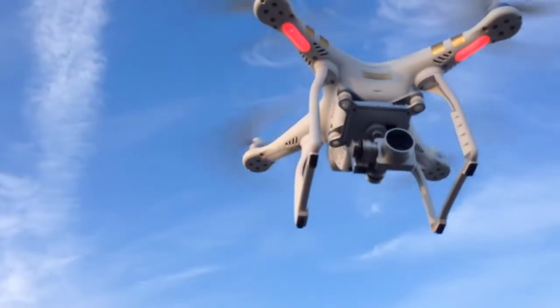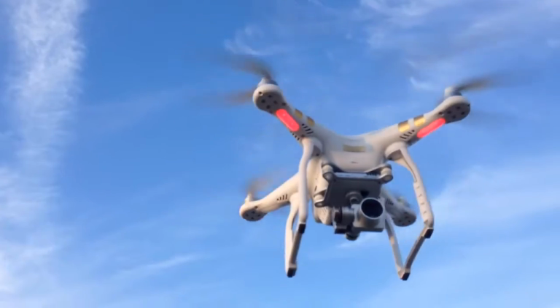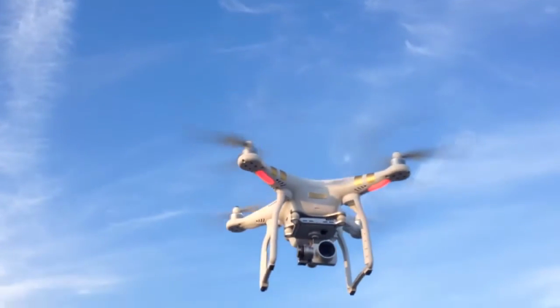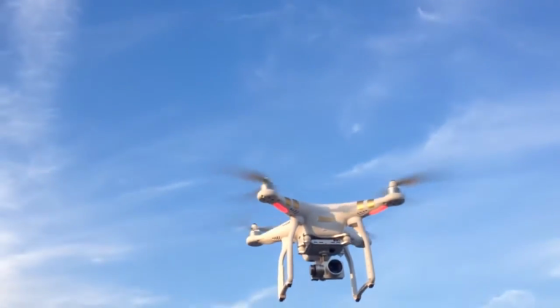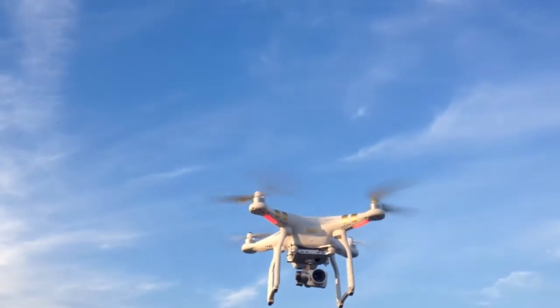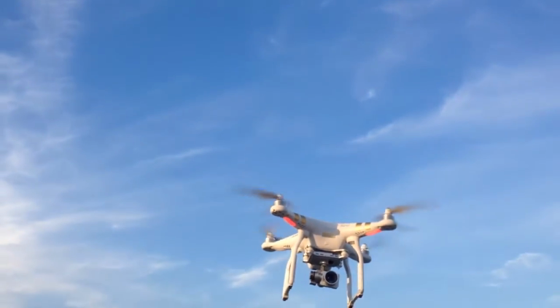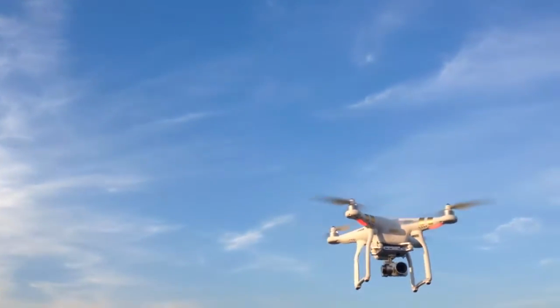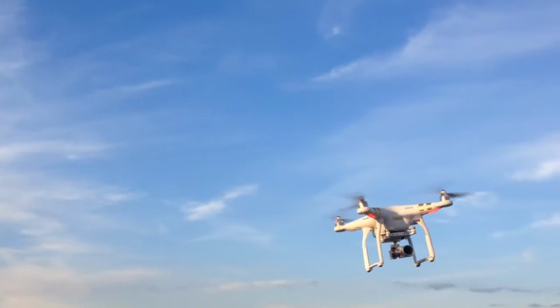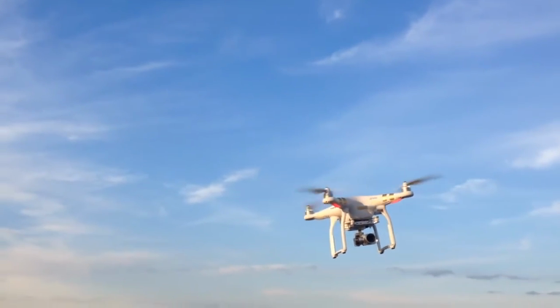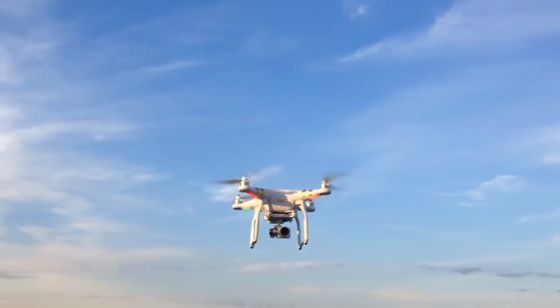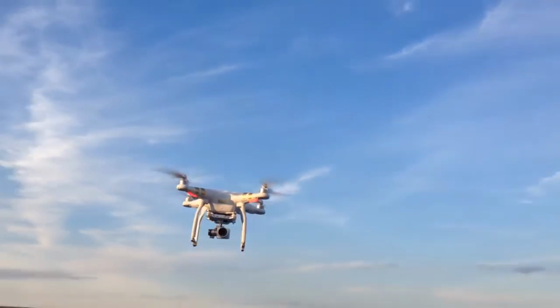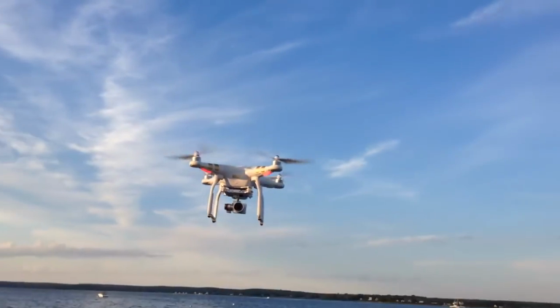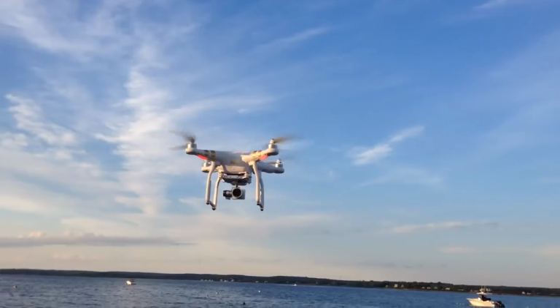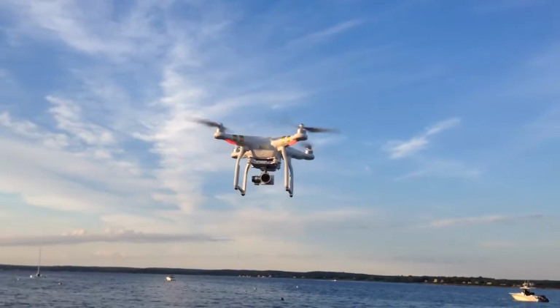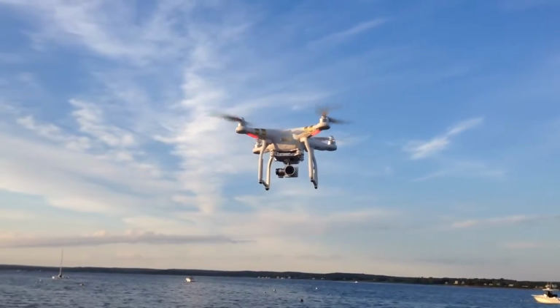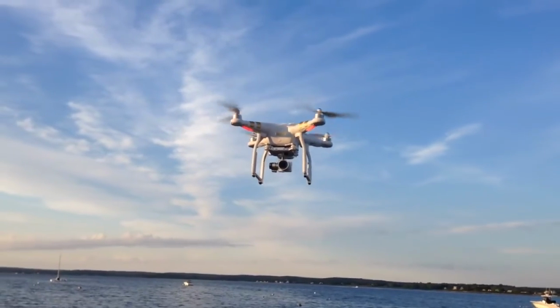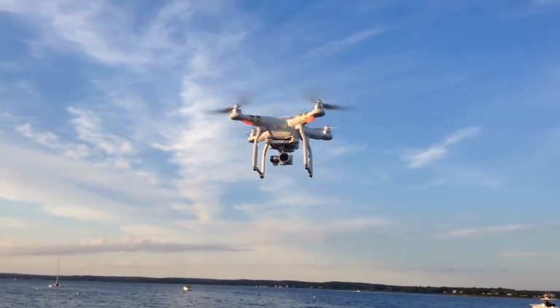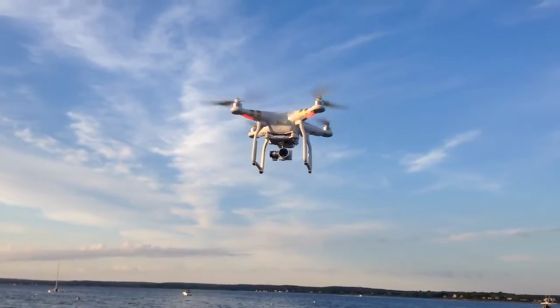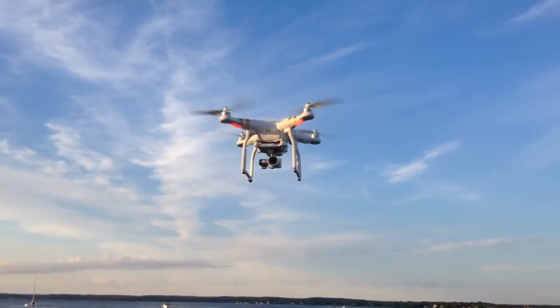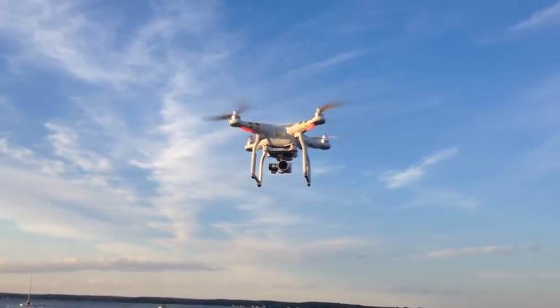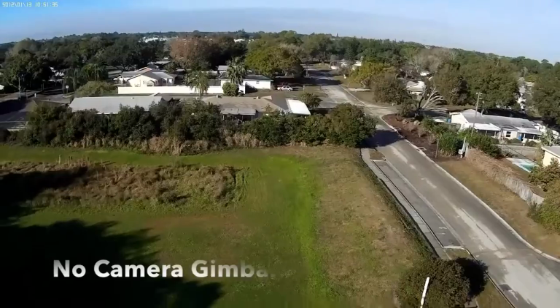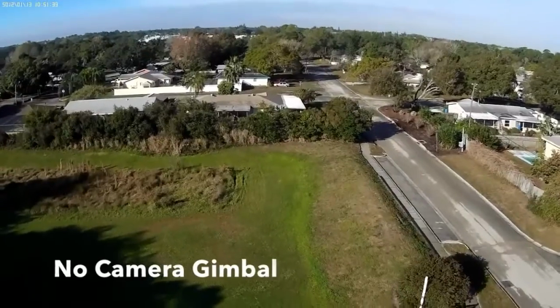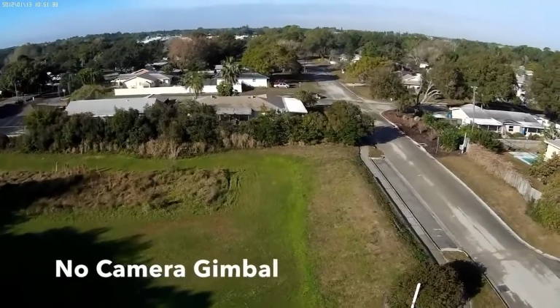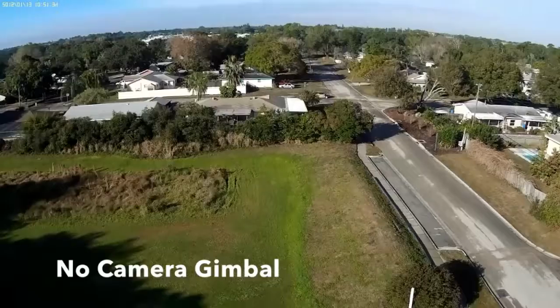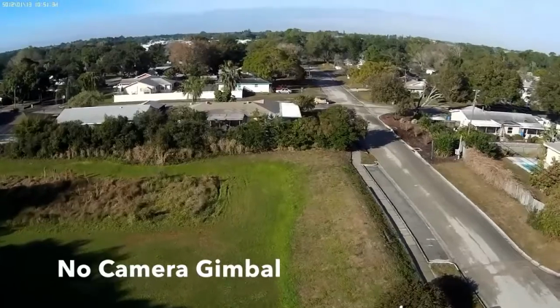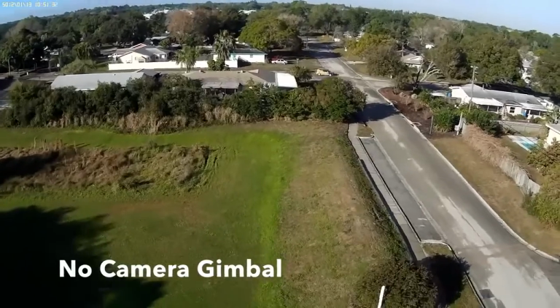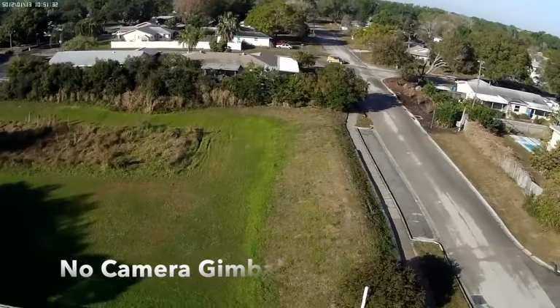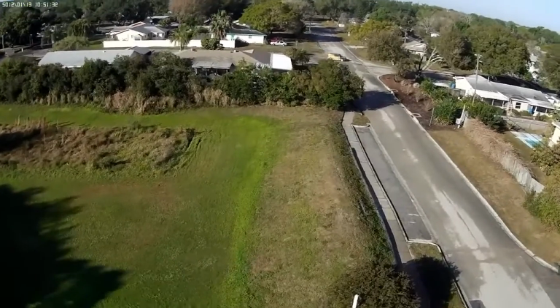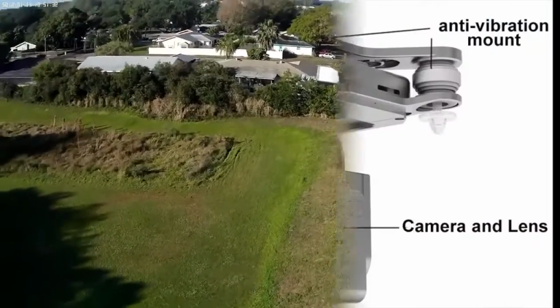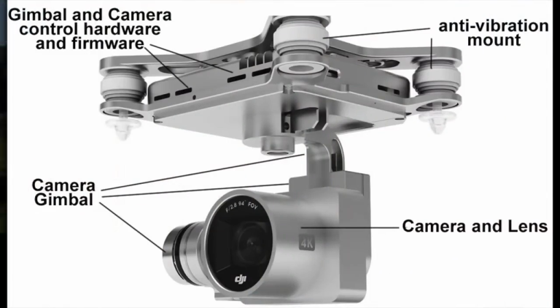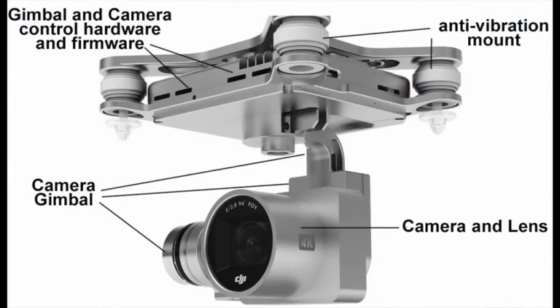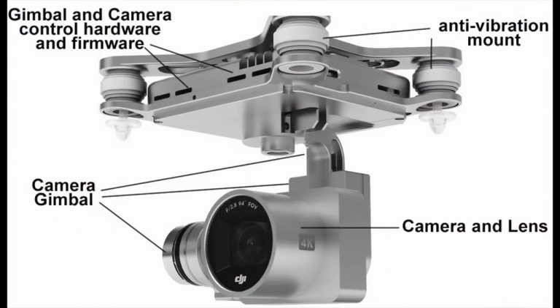Modern camera gimbals are the secret to getting stable video. Let's look at some footage that is taken without a camera gimbal. That's hard to watch.